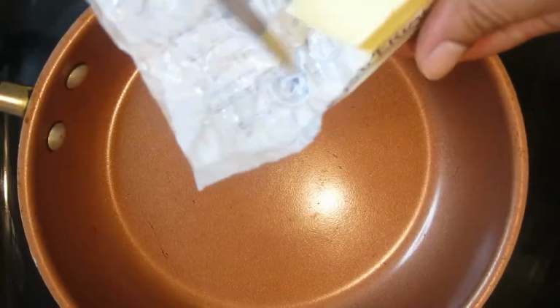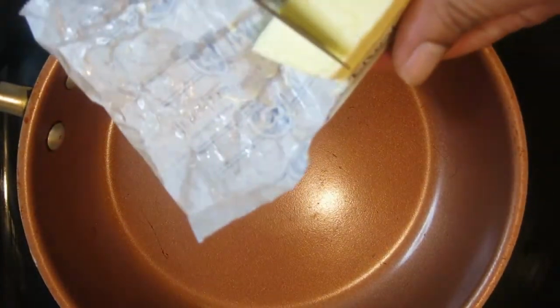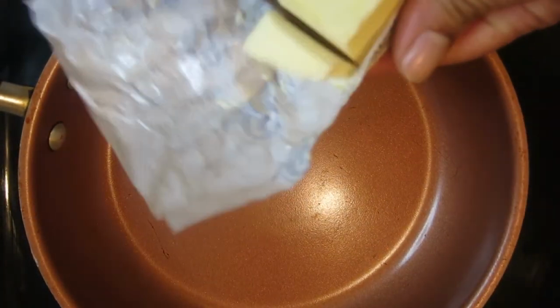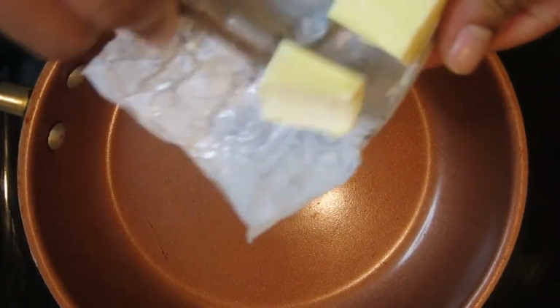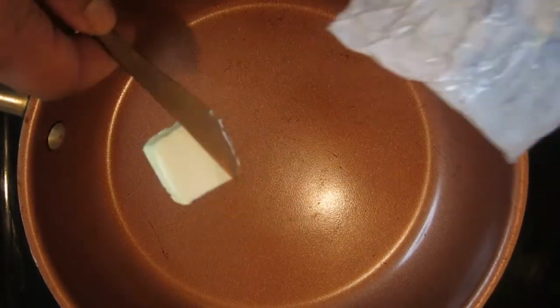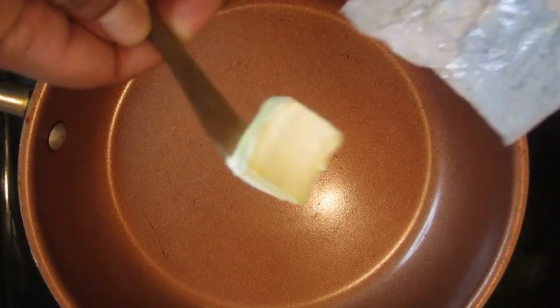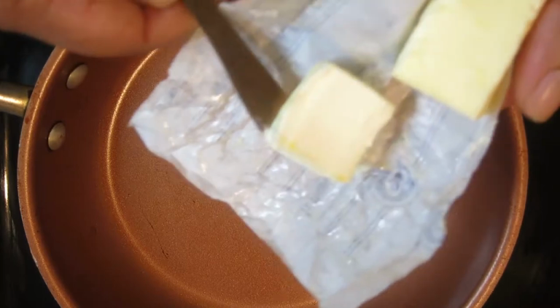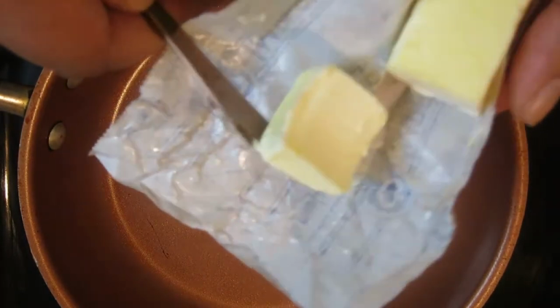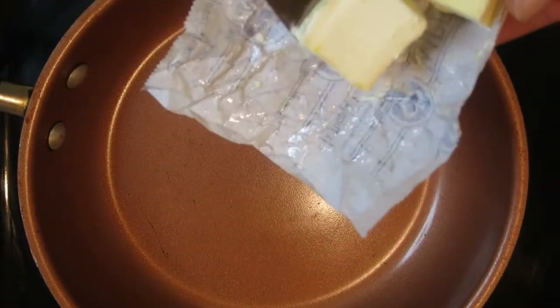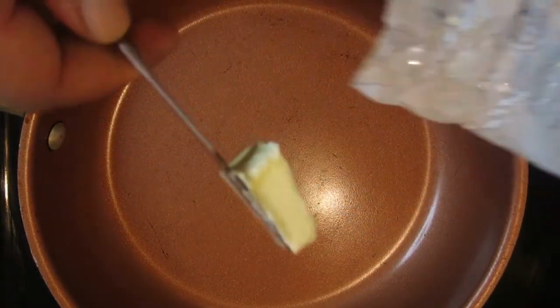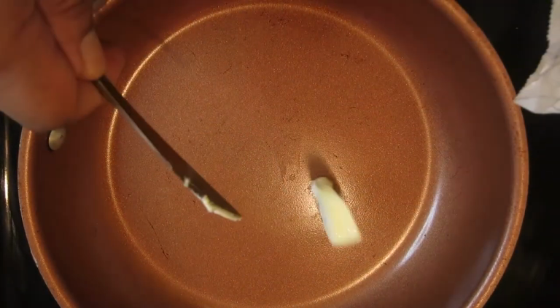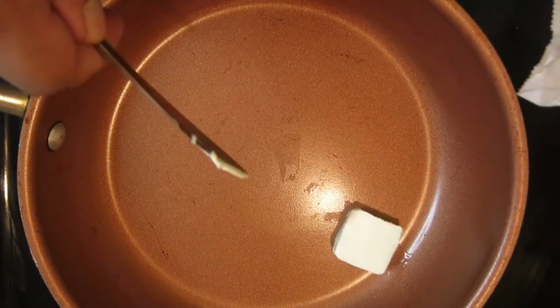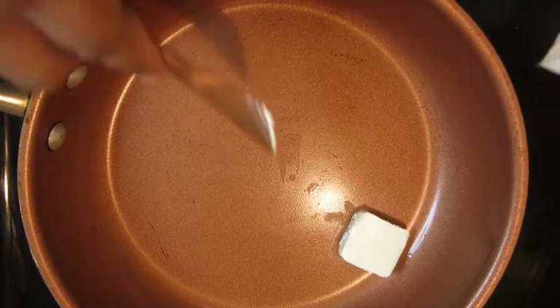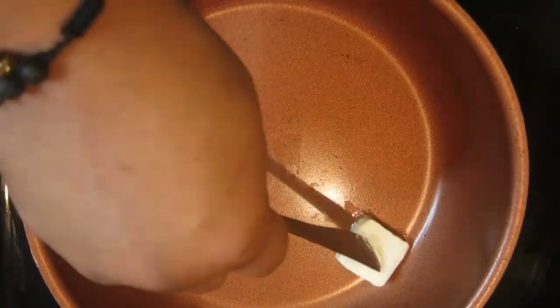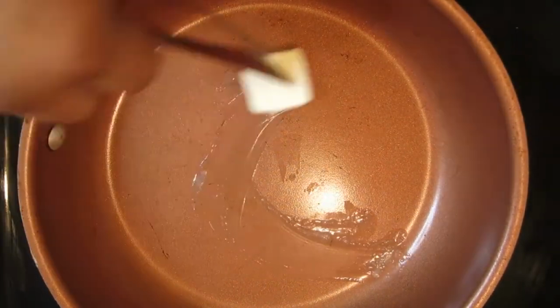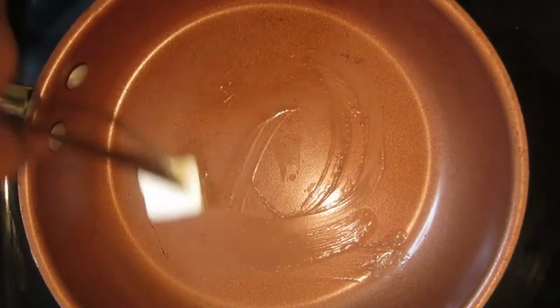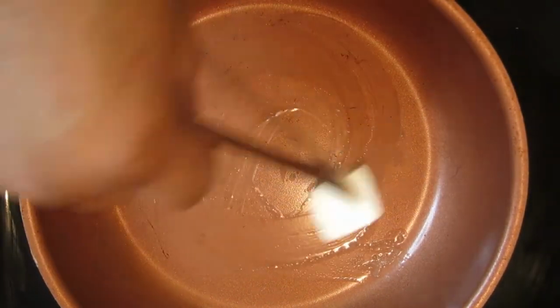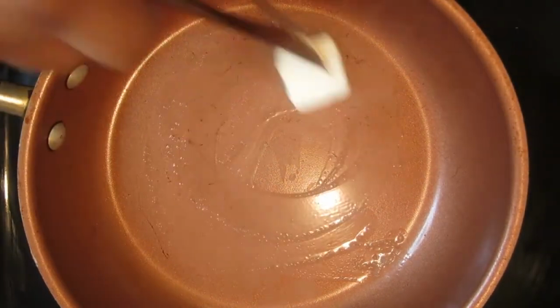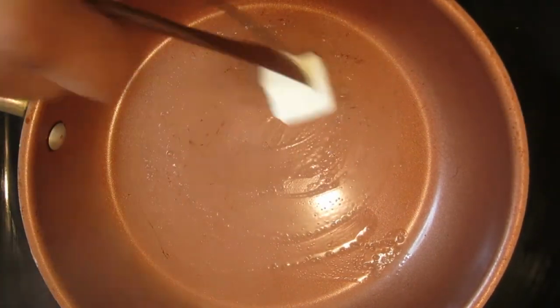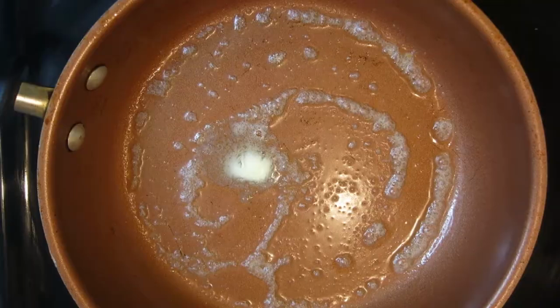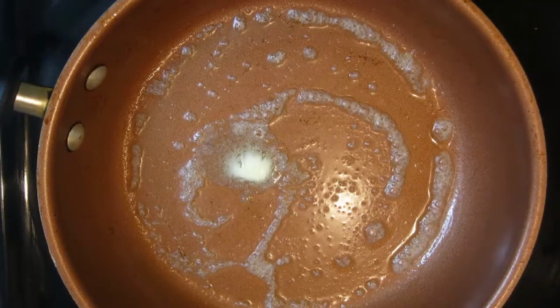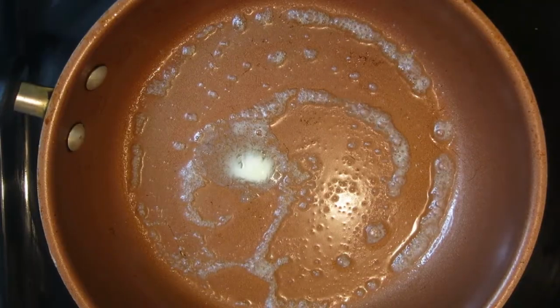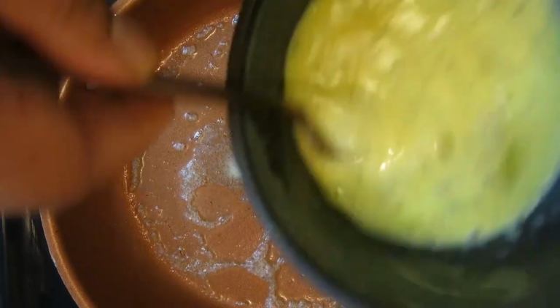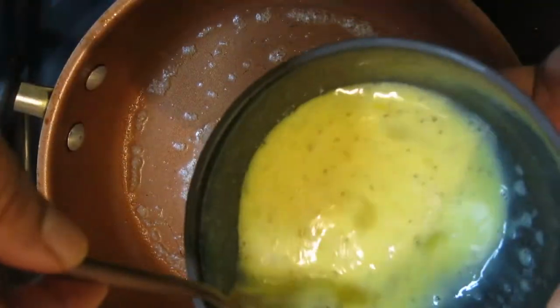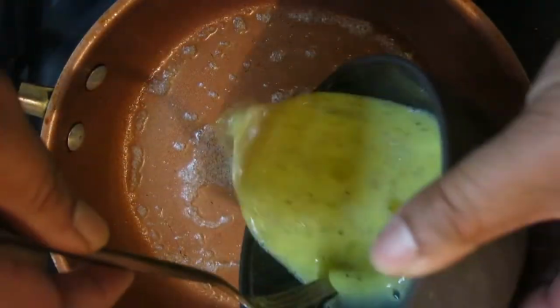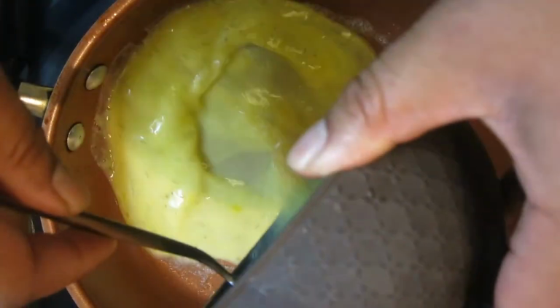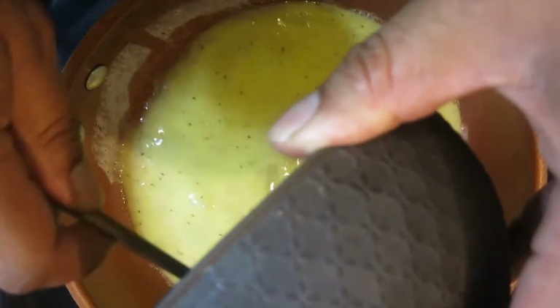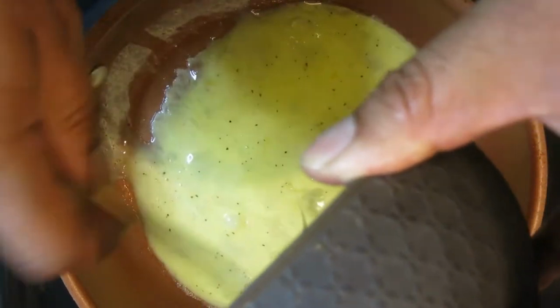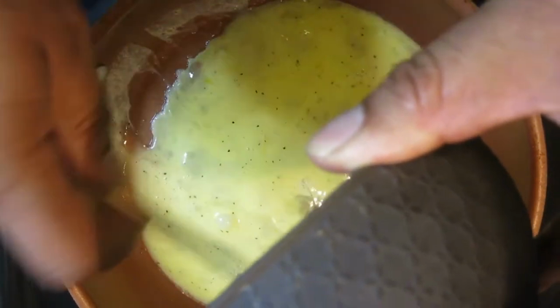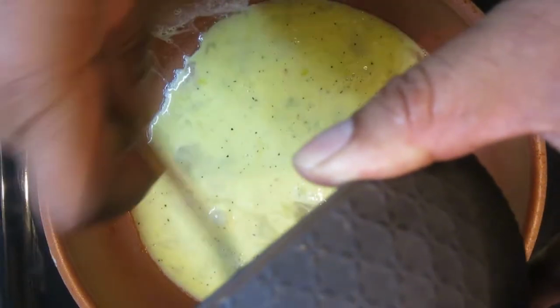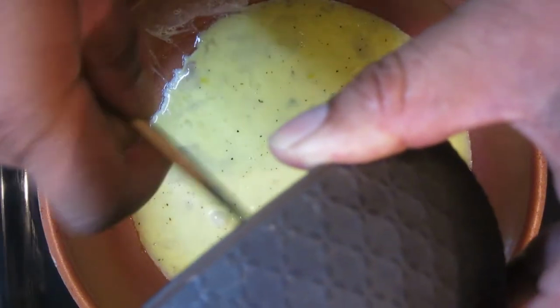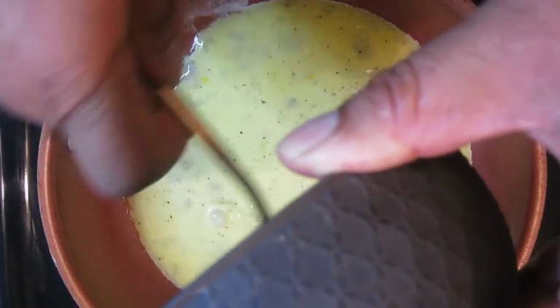I'm going to grab some butter. Like I said, butter is one of those things where the better the butter, the better it's going to taste. If you get the cheap margarine stuff it's not gonna taste as good, but it don't matter — use what you got. Go ahead and throw them in the pan.